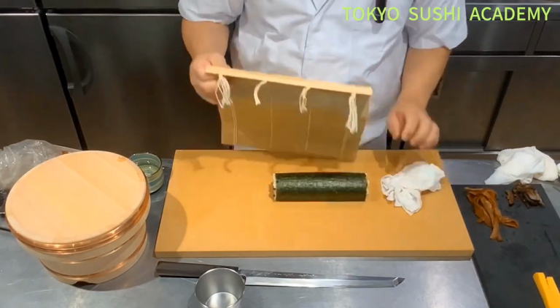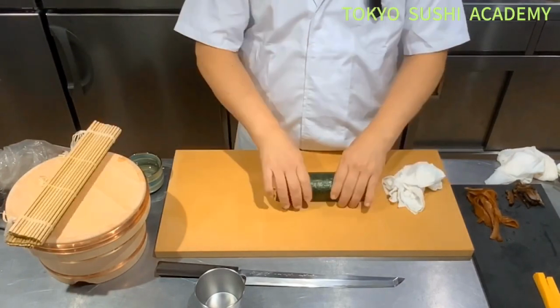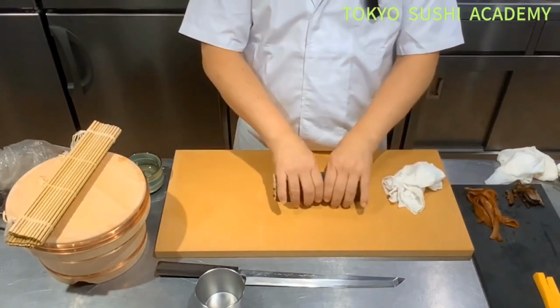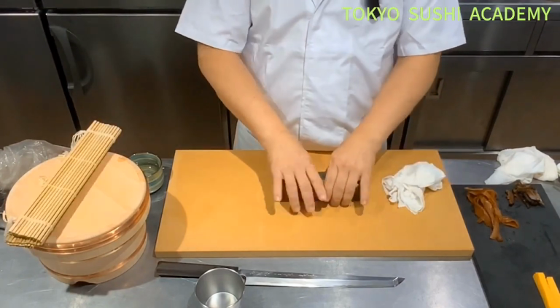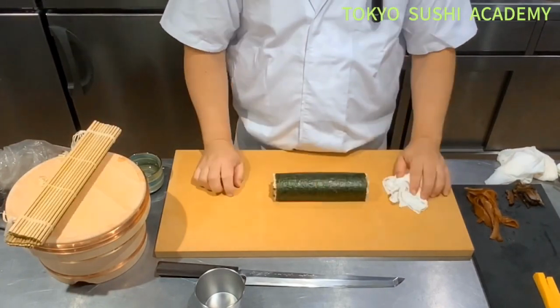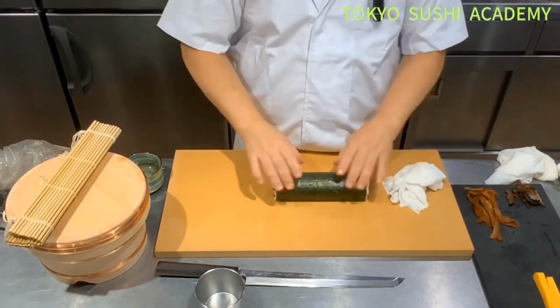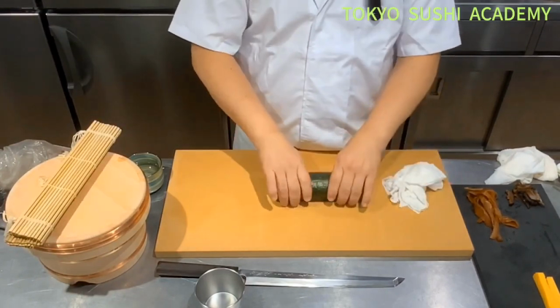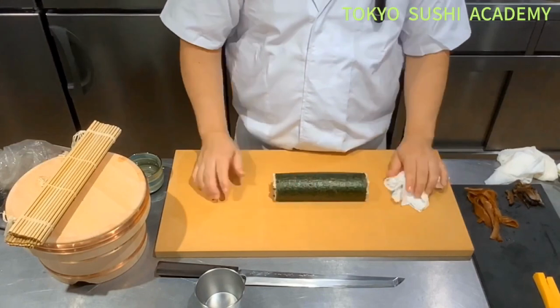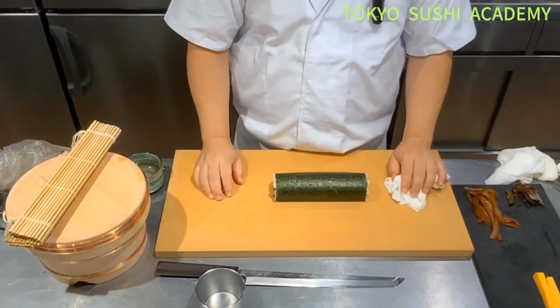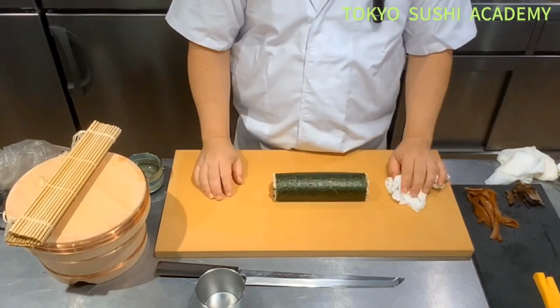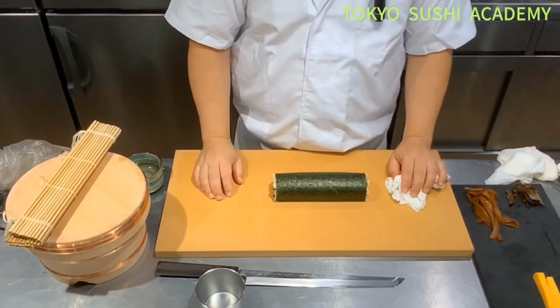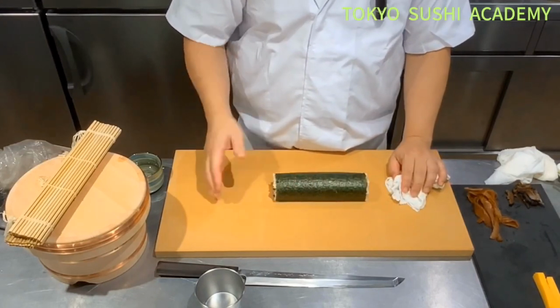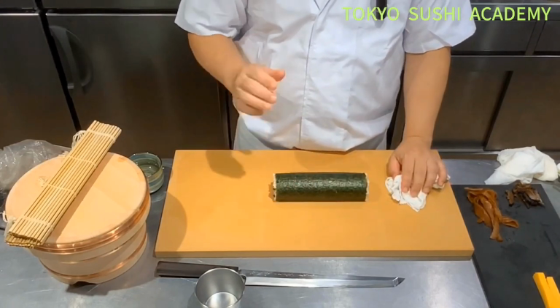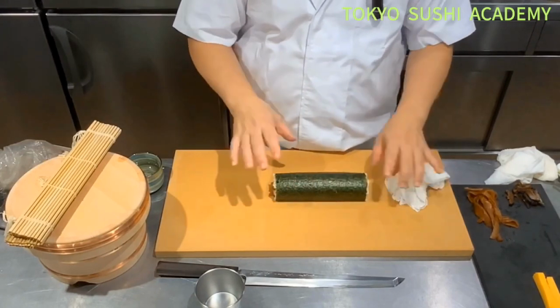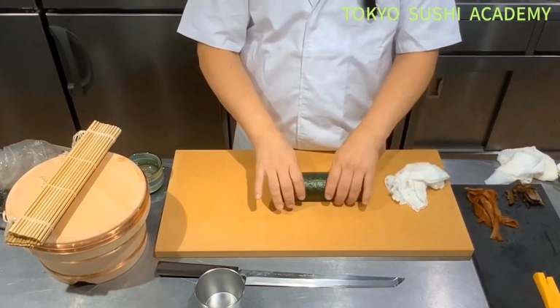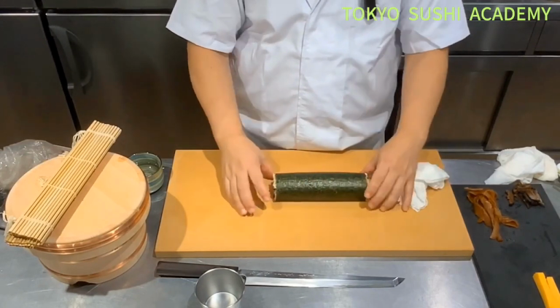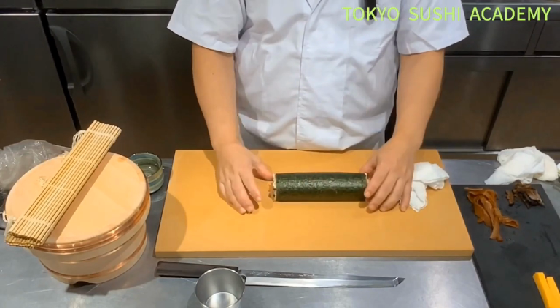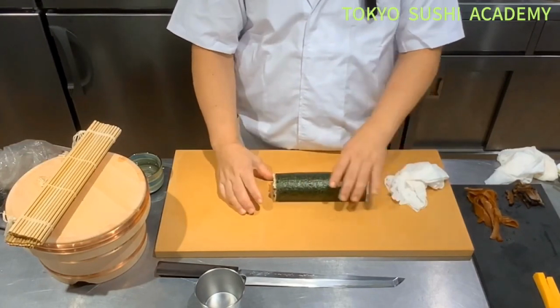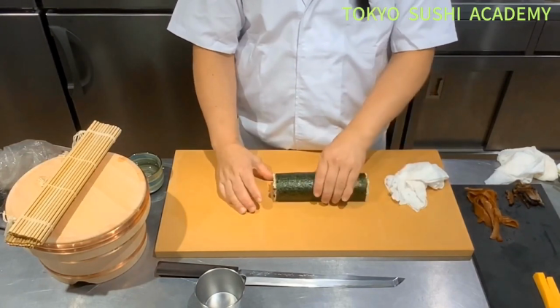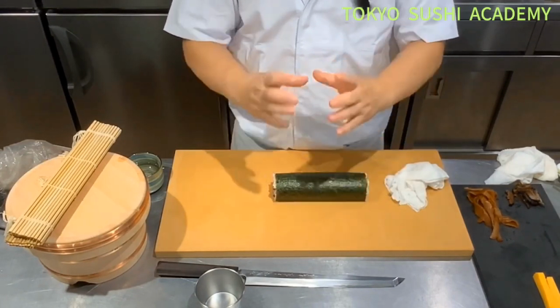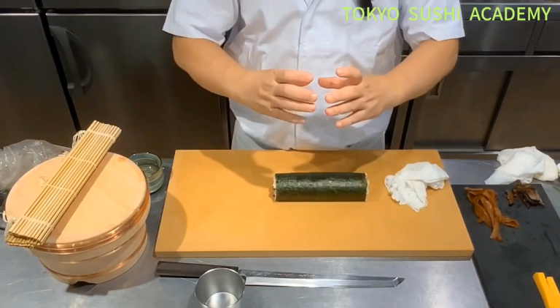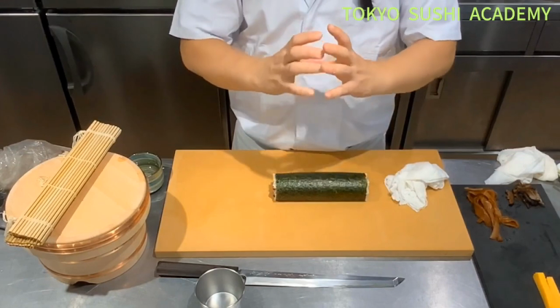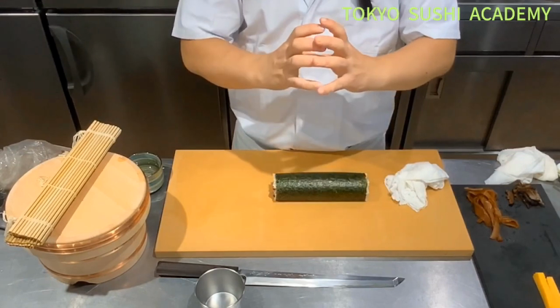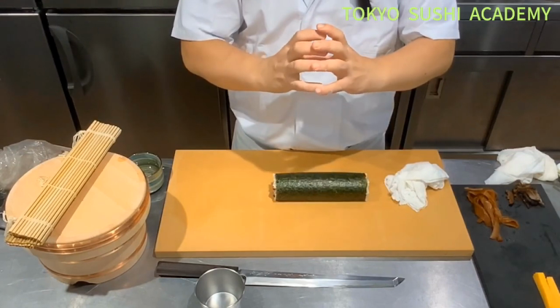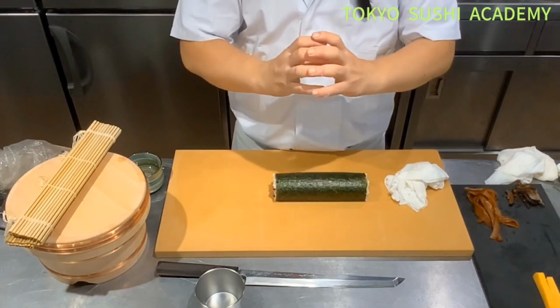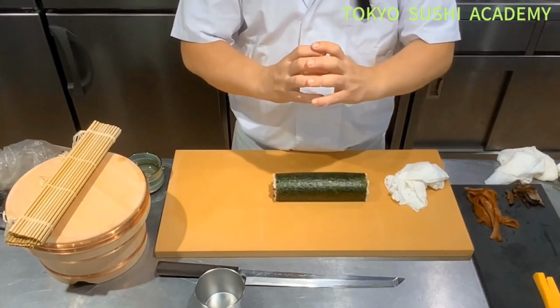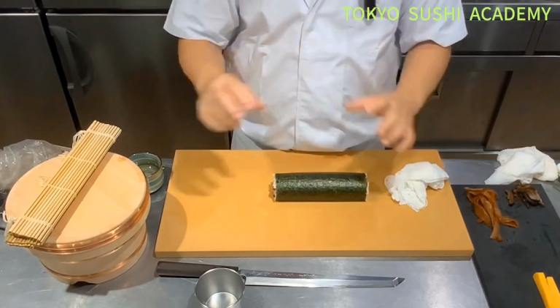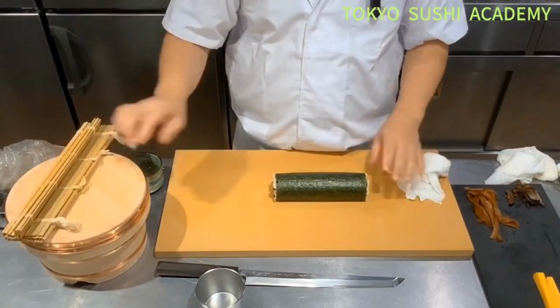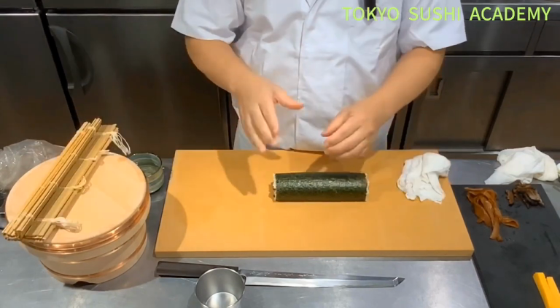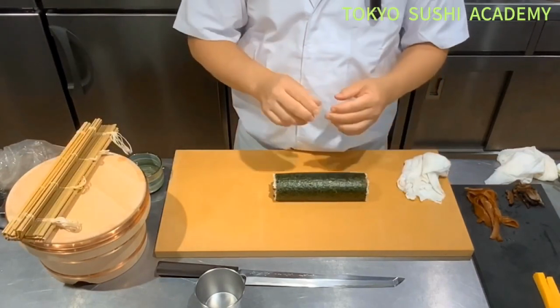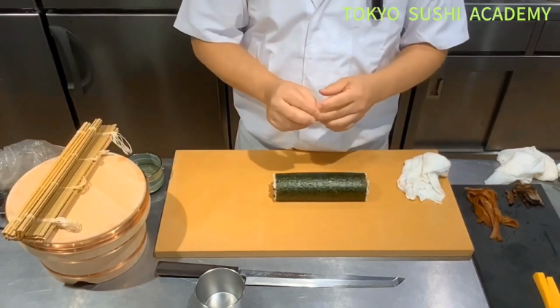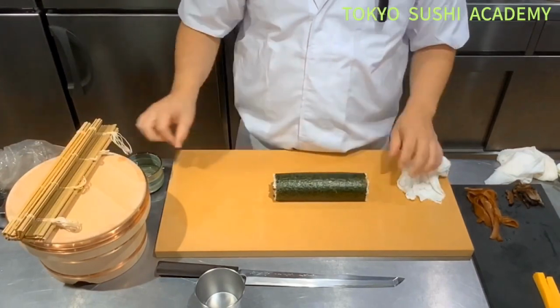Generally, we don't cut these right away. We usually leave it this way for a while. Once the seaweed gets really tight, then we're going to cut it.